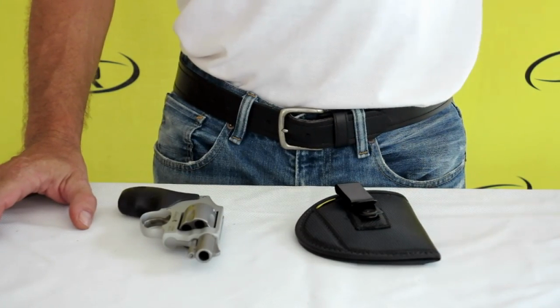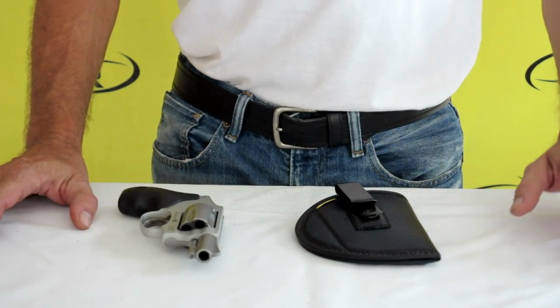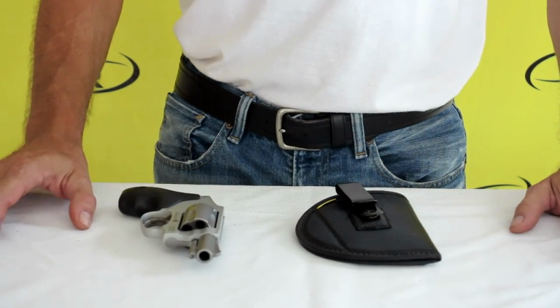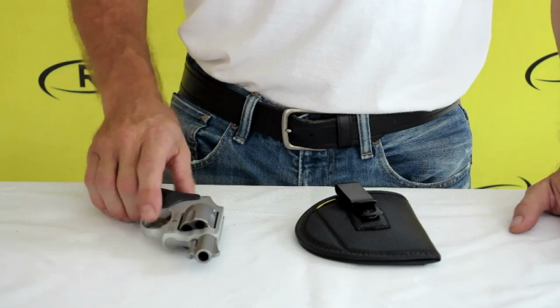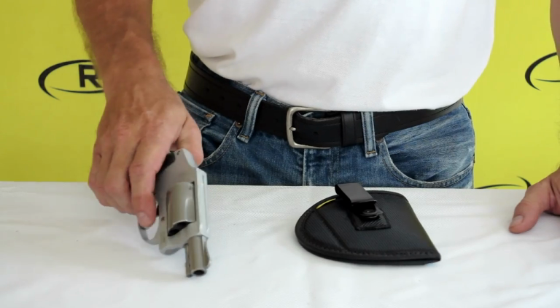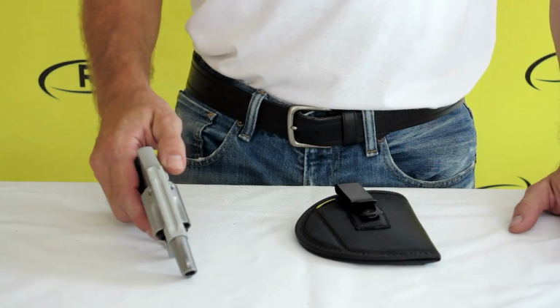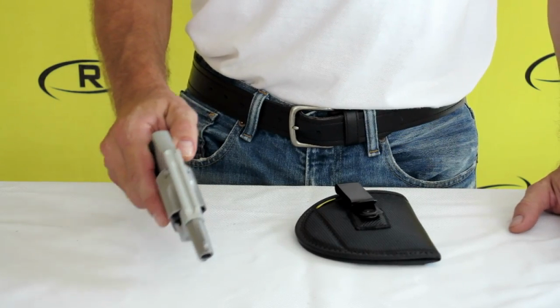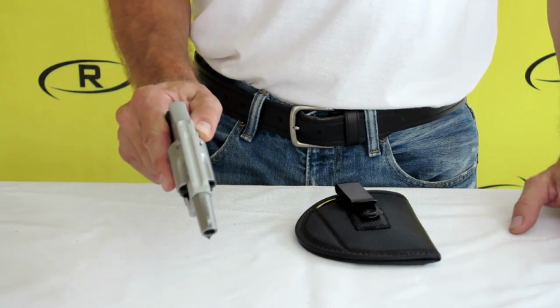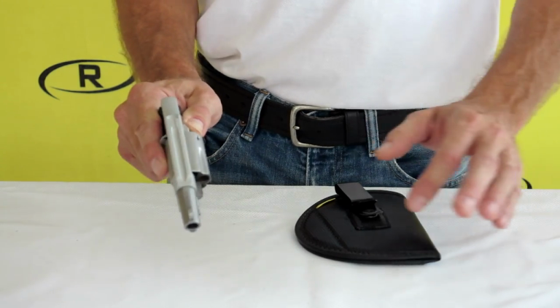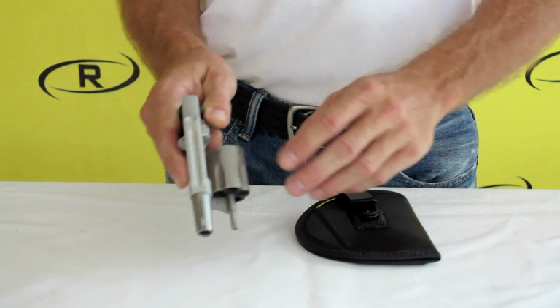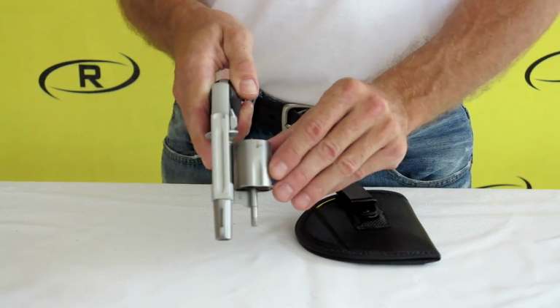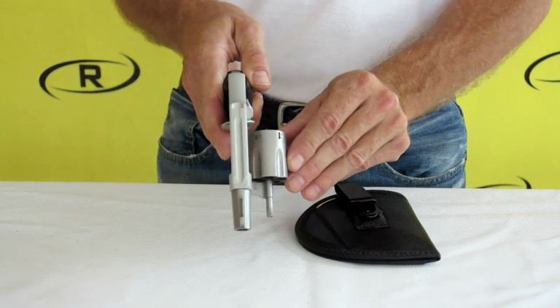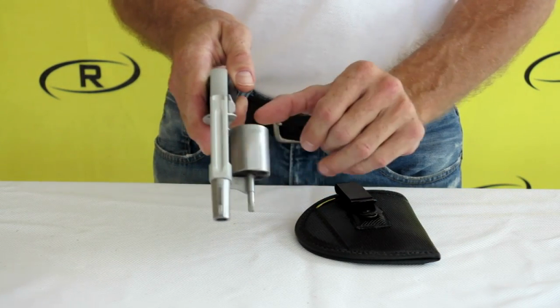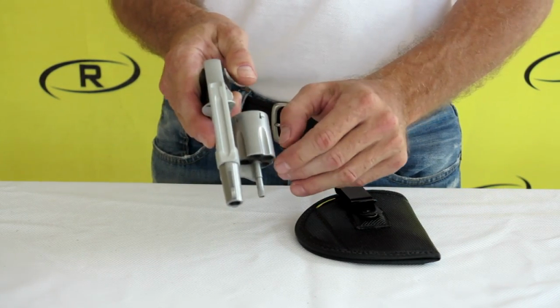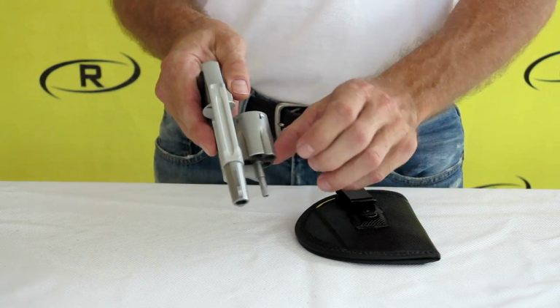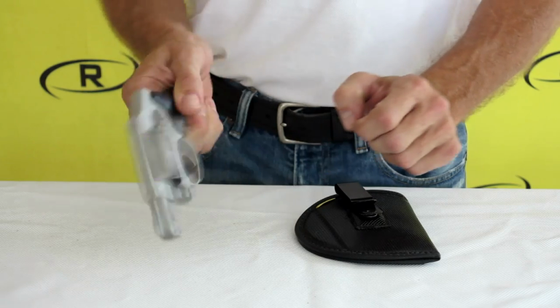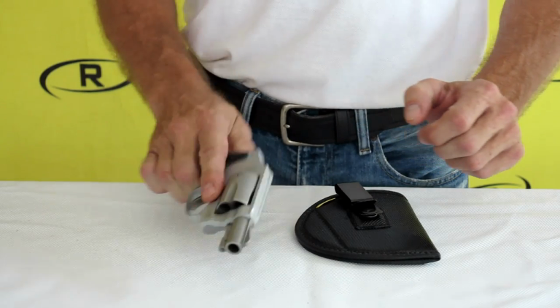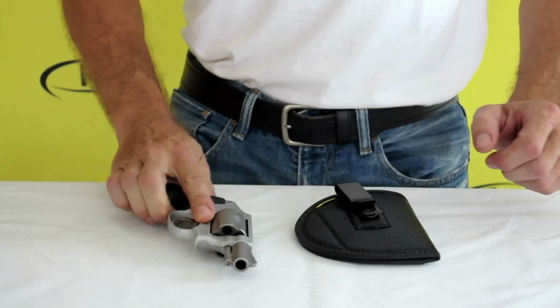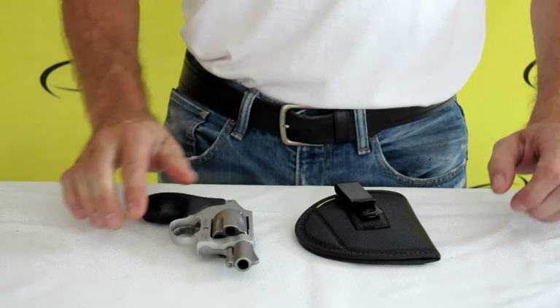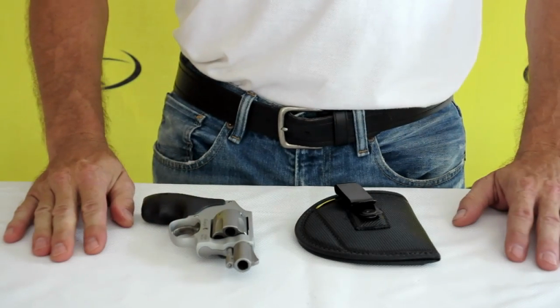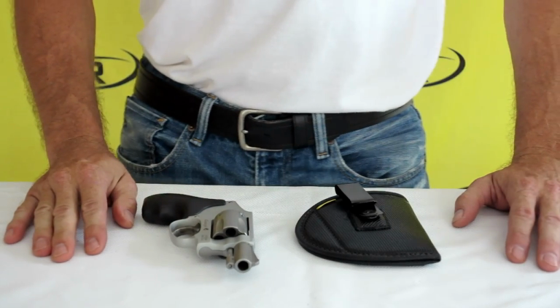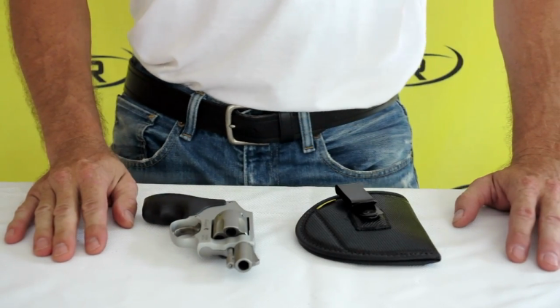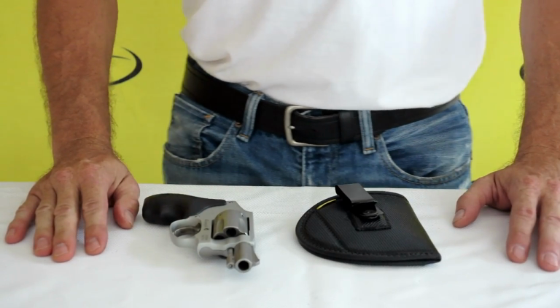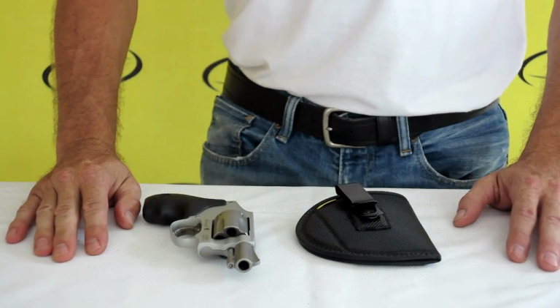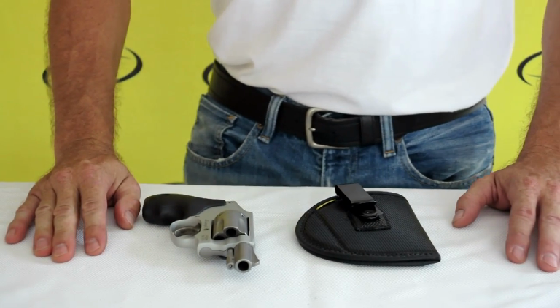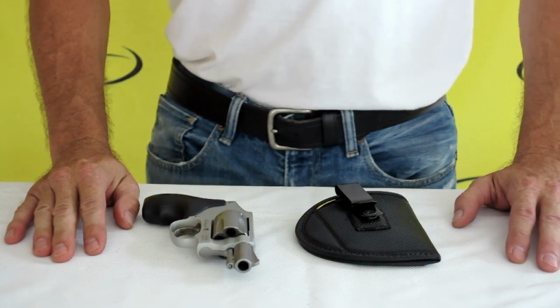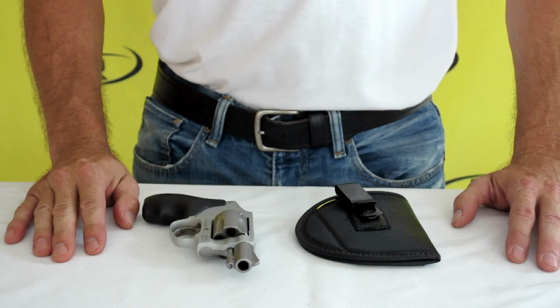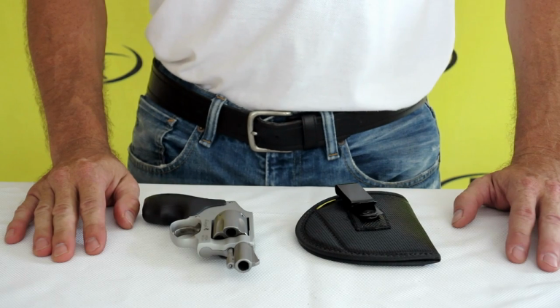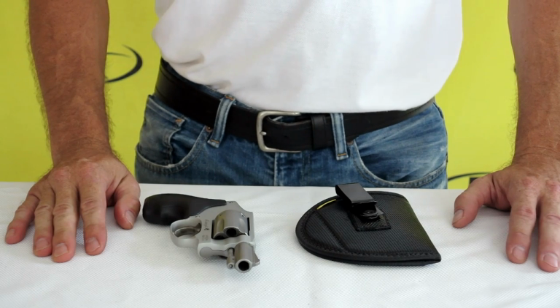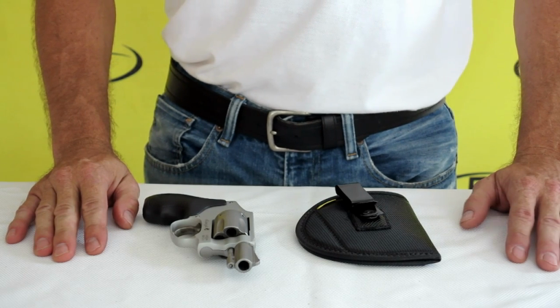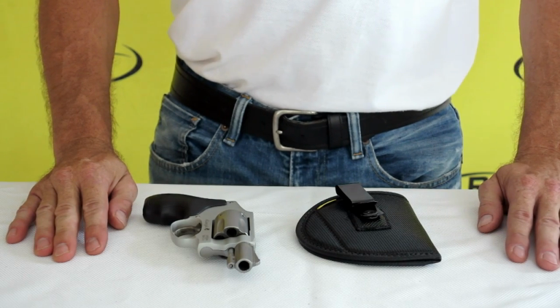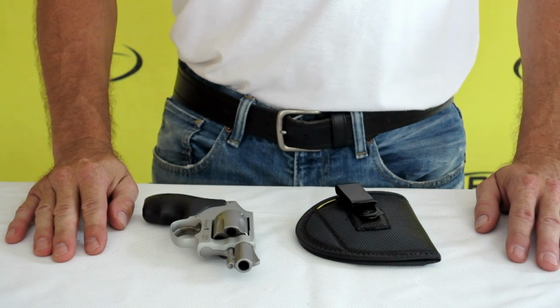At Remora, safety is our top priority, so before we begin our demonstration we want to make sure our firearm is checked and cleared. The Remora 2-in-1 holster is offered in a variety of Remora materials, and there are multiple modification